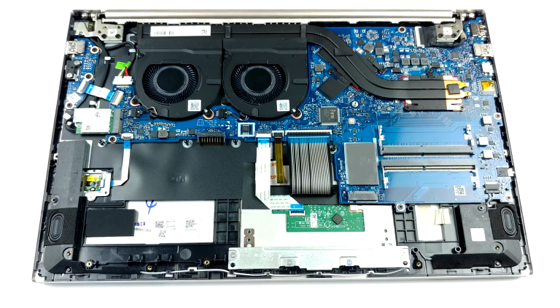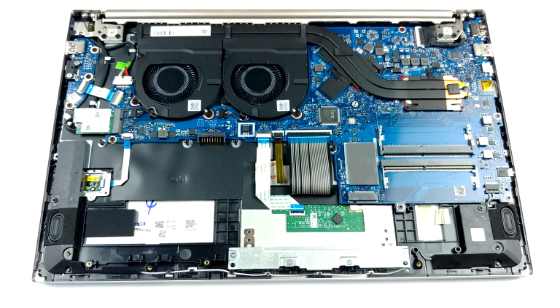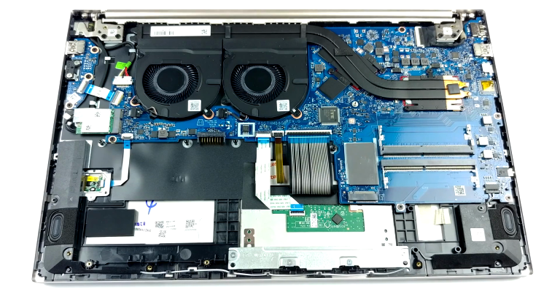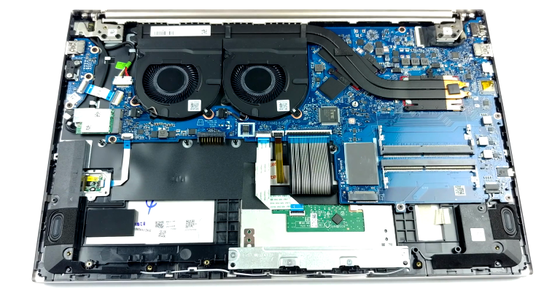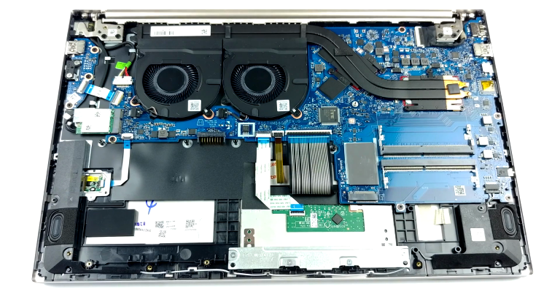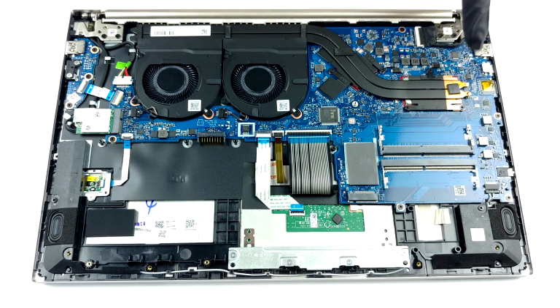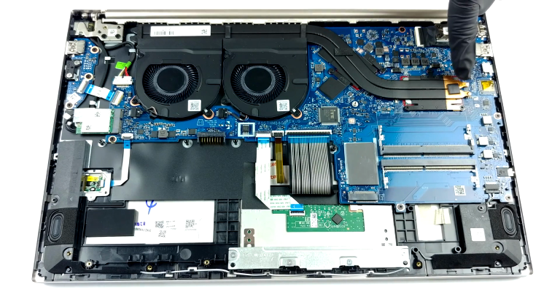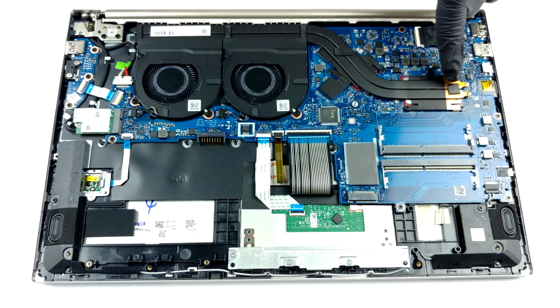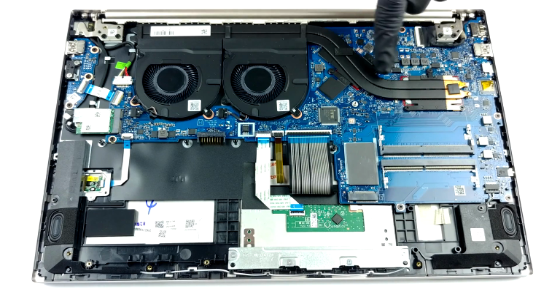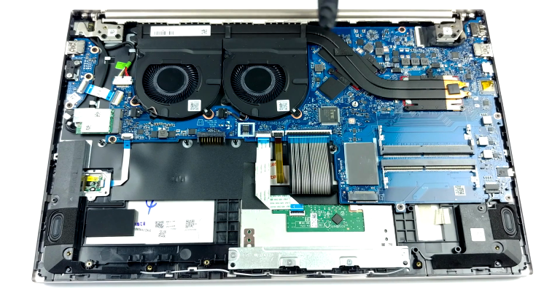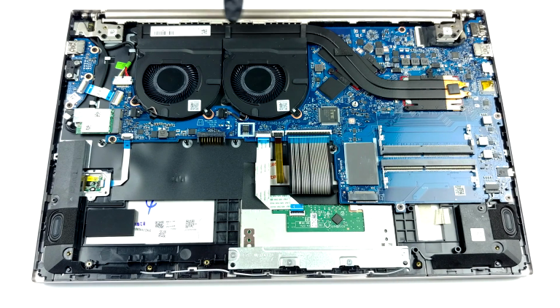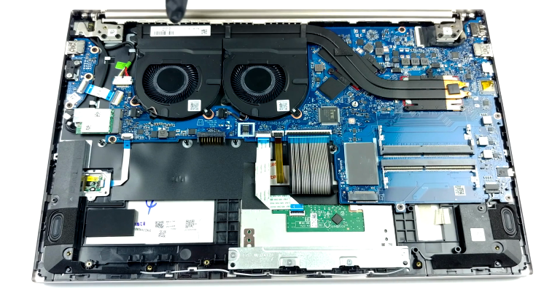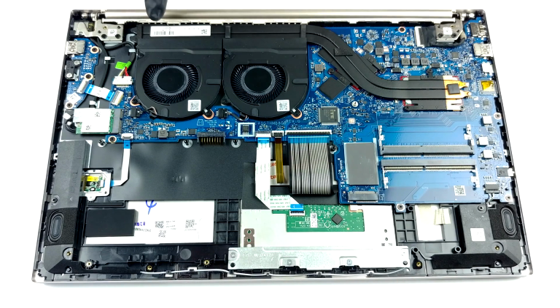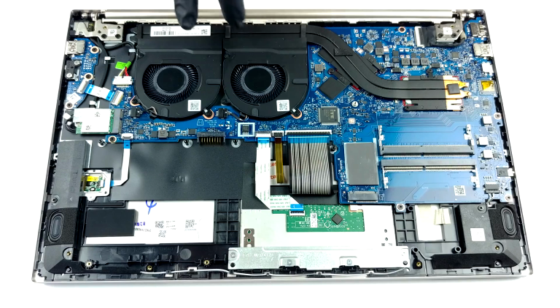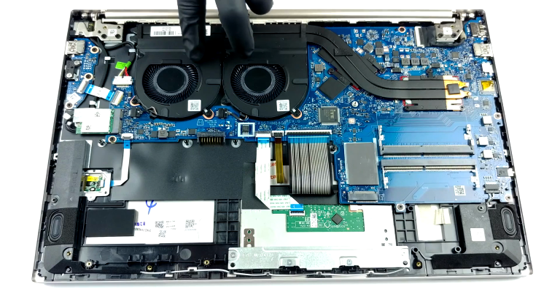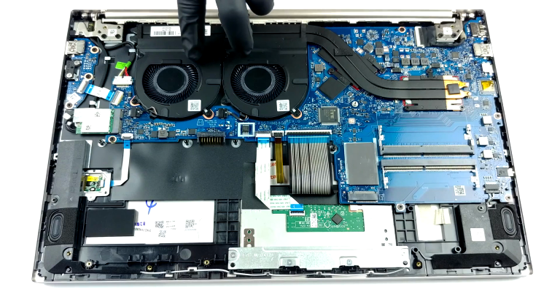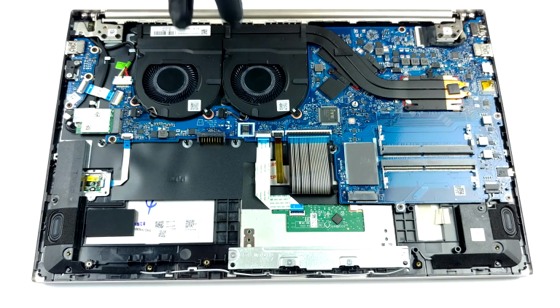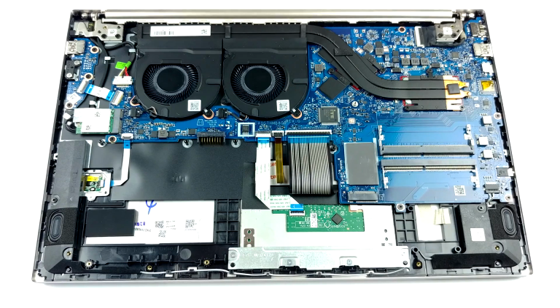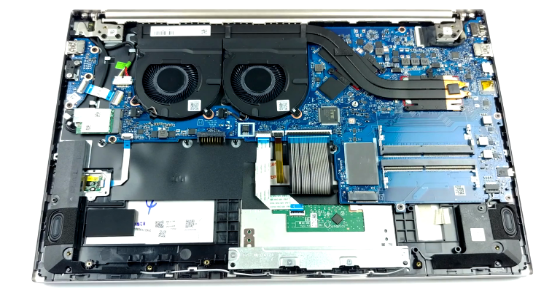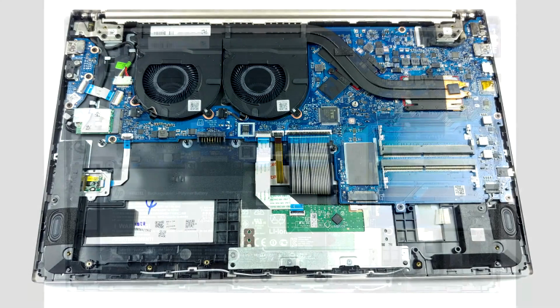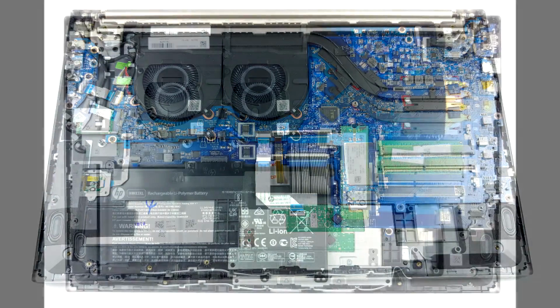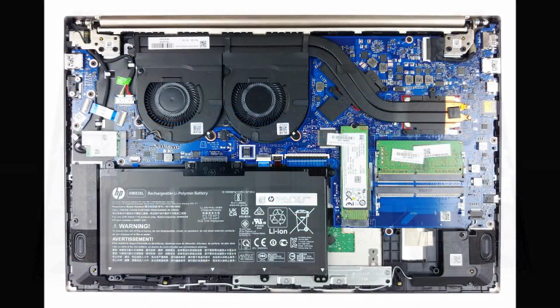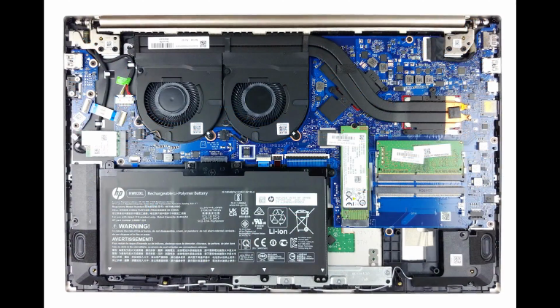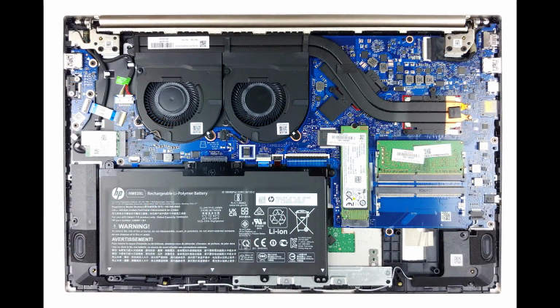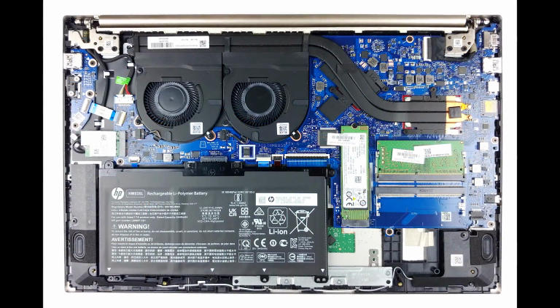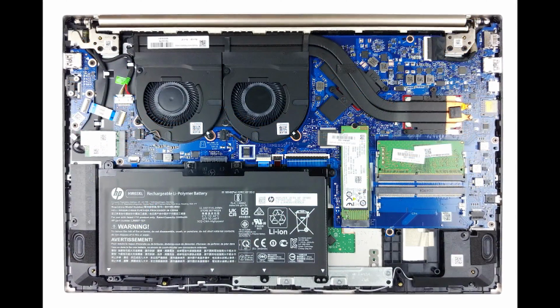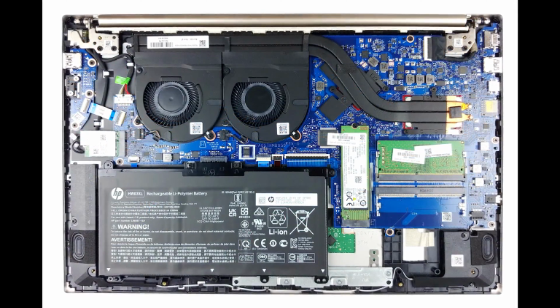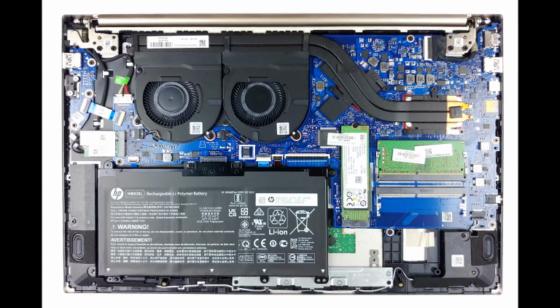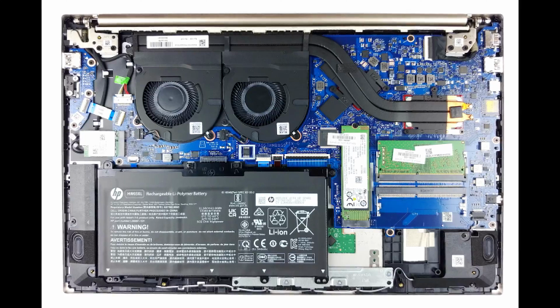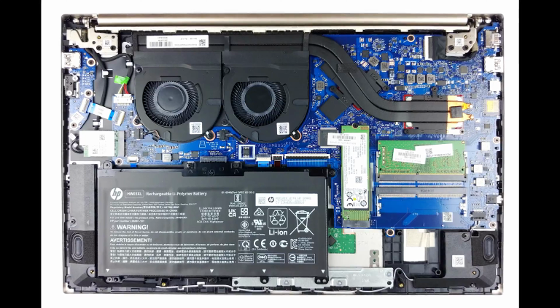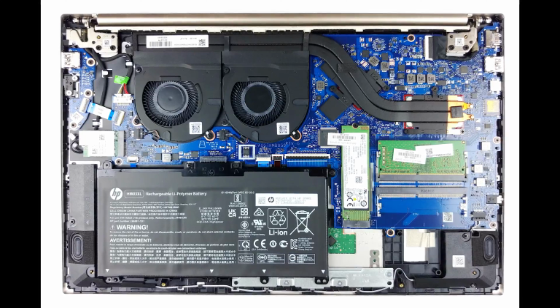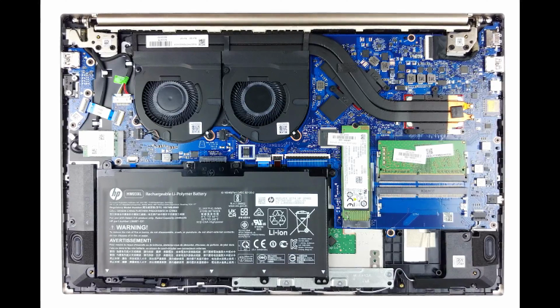As for the cooling, there are two heat pipes cooling both the CPU and the GPU. Luckily, the heat spreader is huge, and there are two fans blowing at it, which should greatly improve the thermal efficiency of the solution.